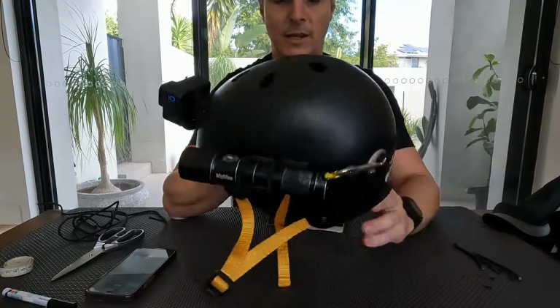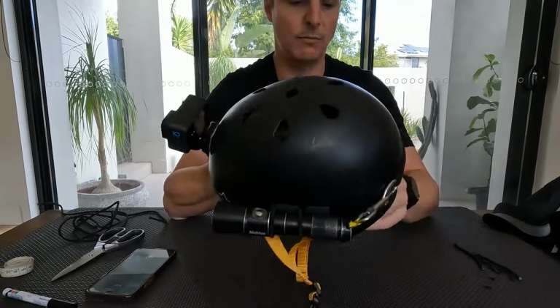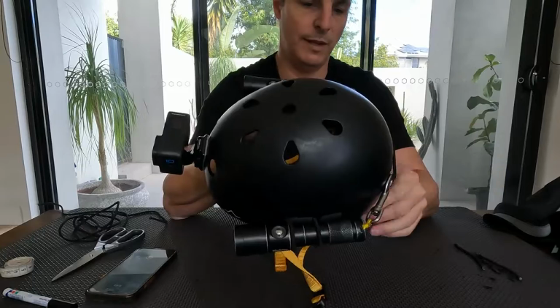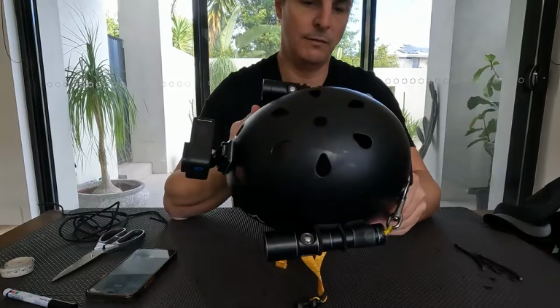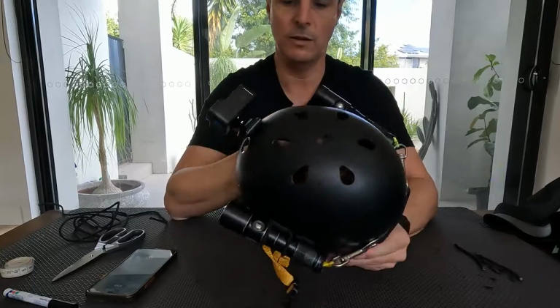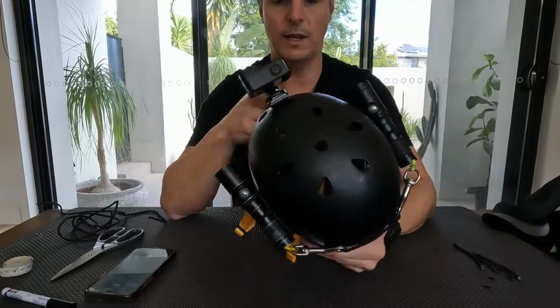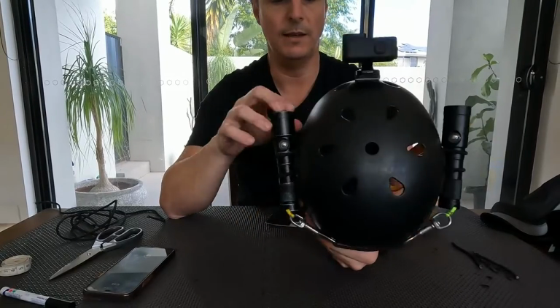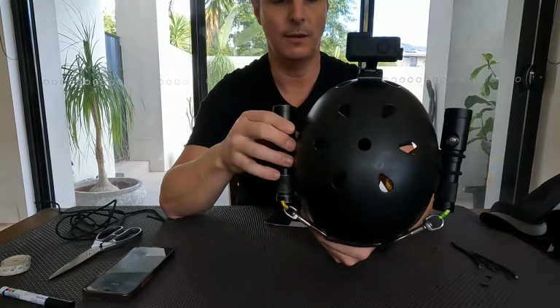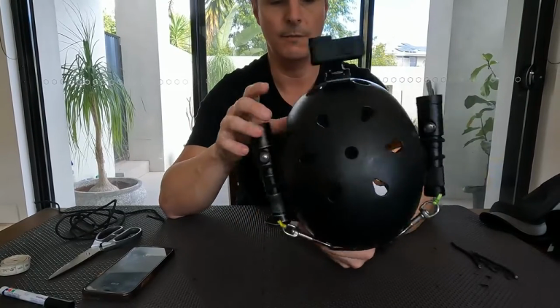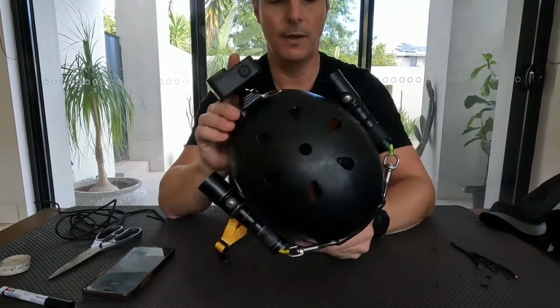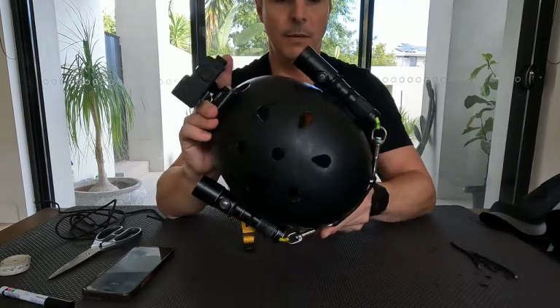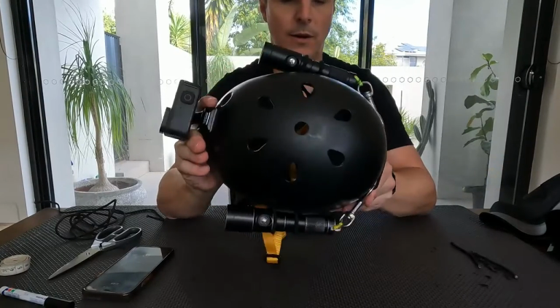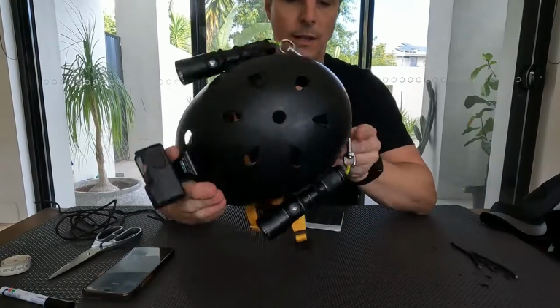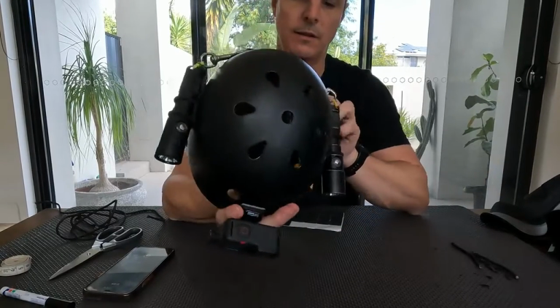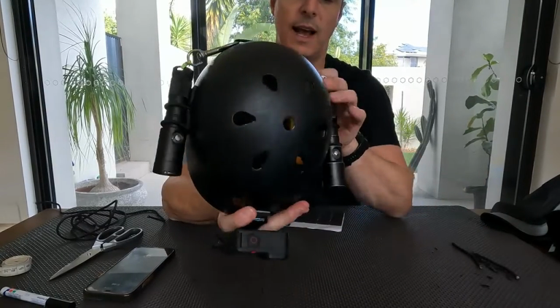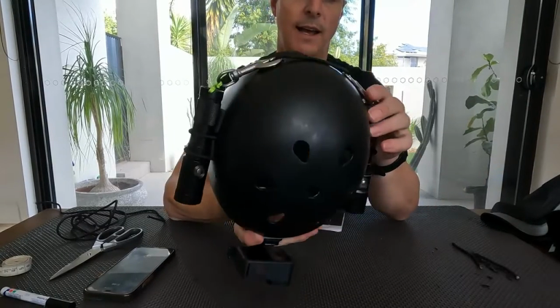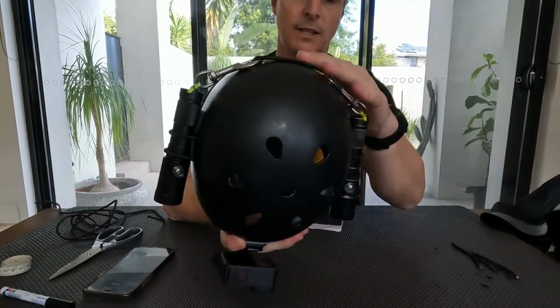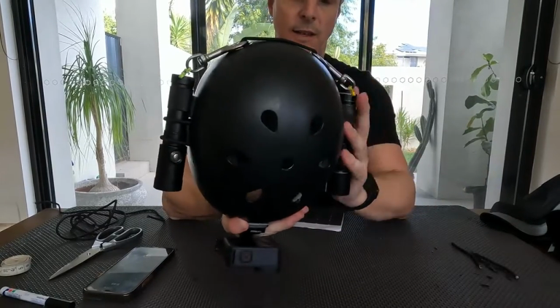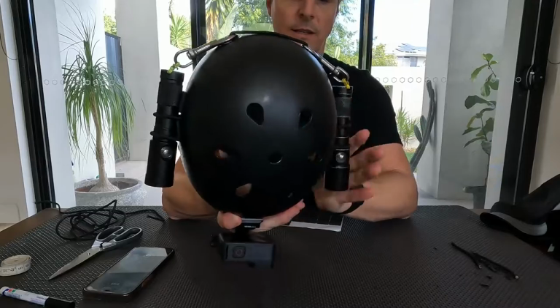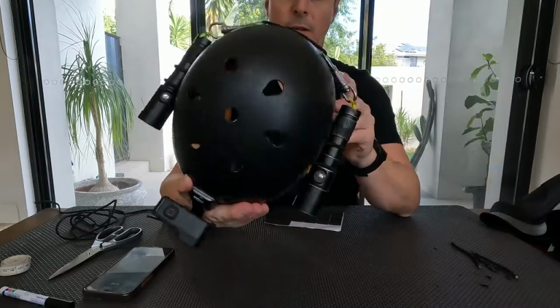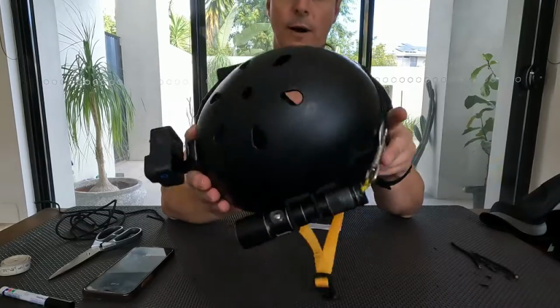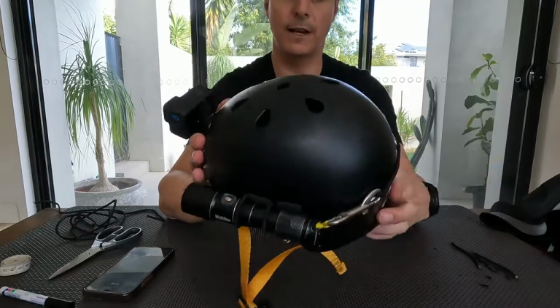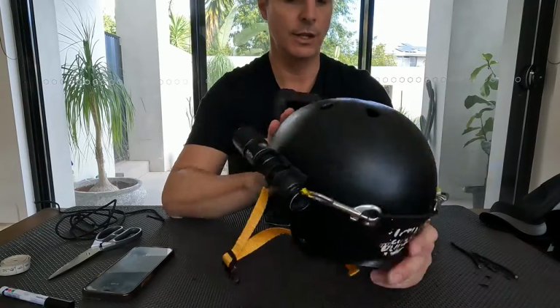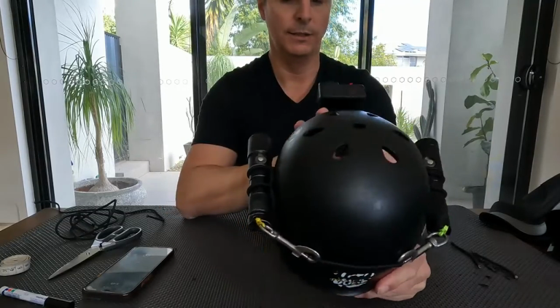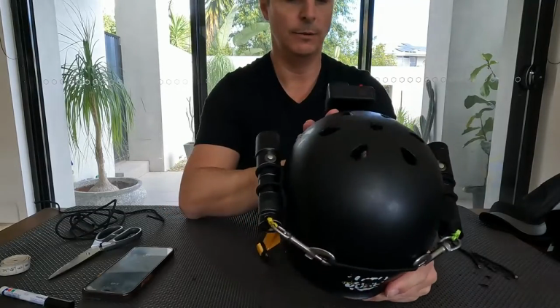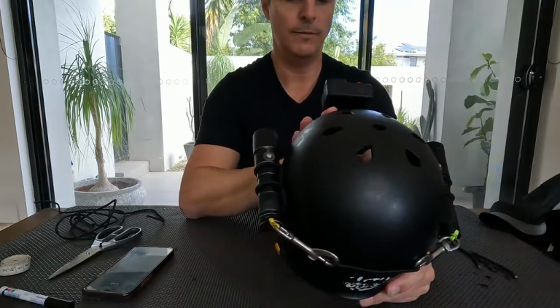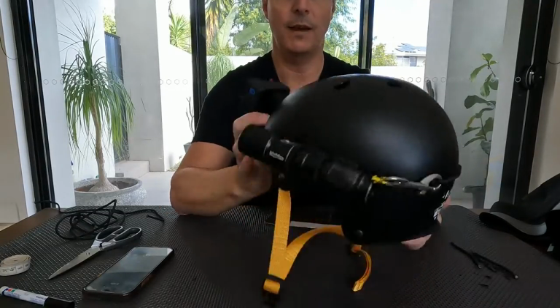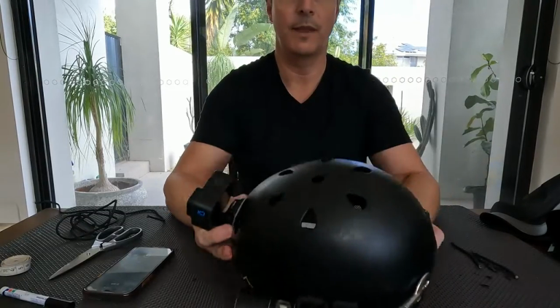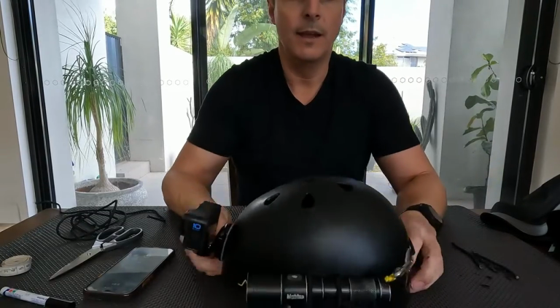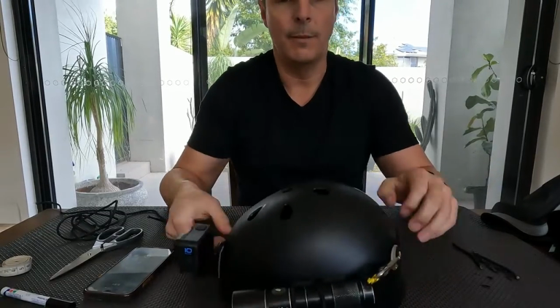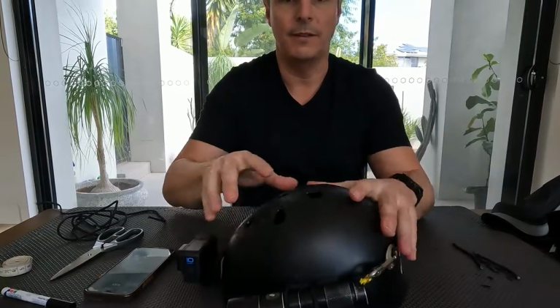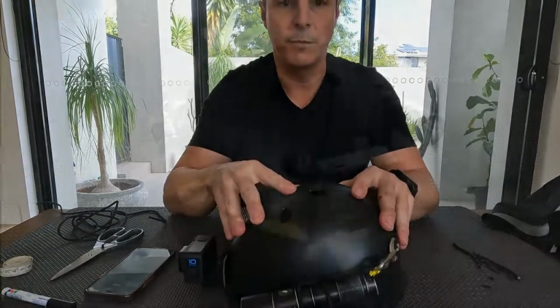DIY technical dive helmet — I'm quite happy with that. I'd be more than comfortable to use that in any environment. It's probably as good as we're going to get in terms of minimizing snag hazards; everything's sitting quite flush. Happy diving, people.